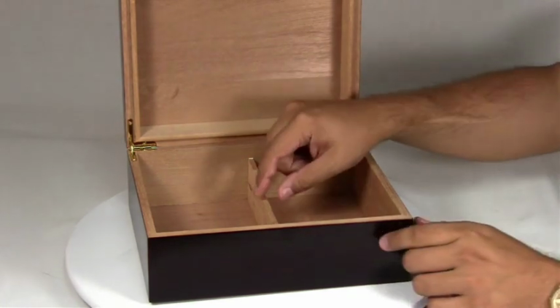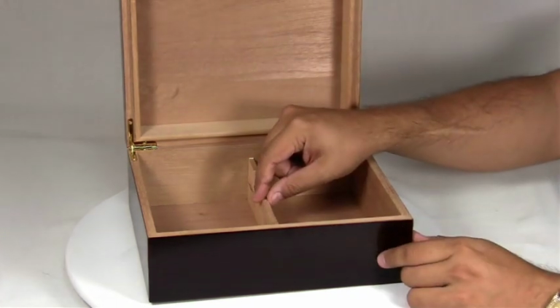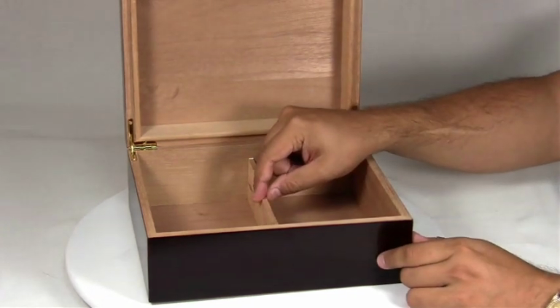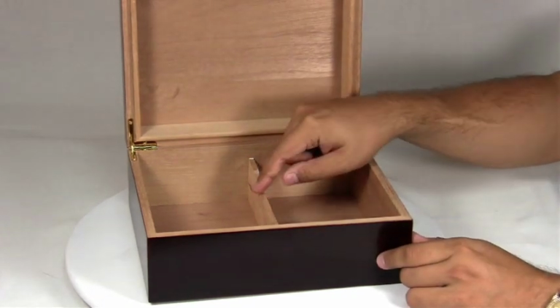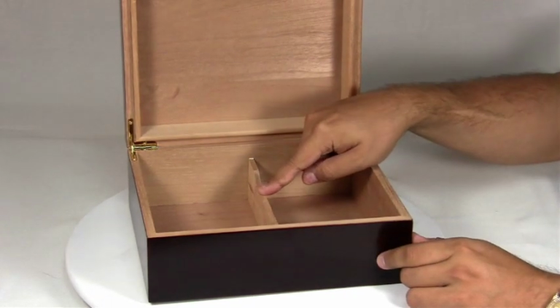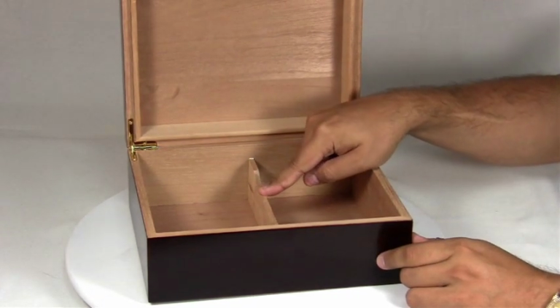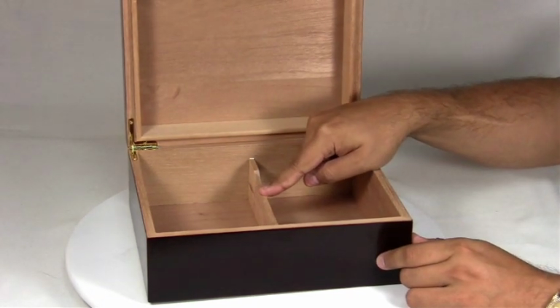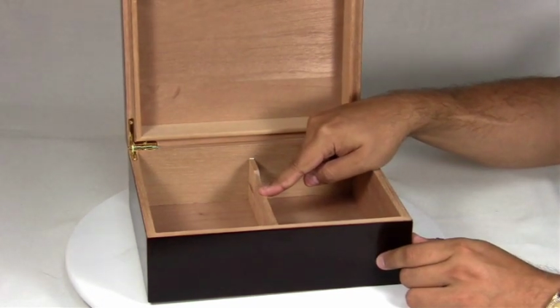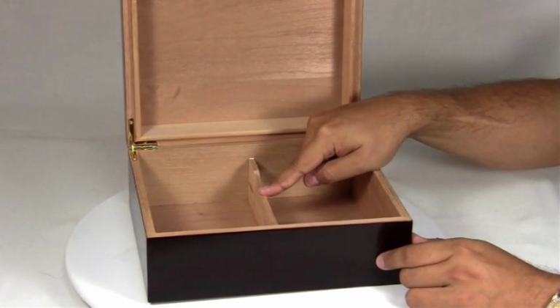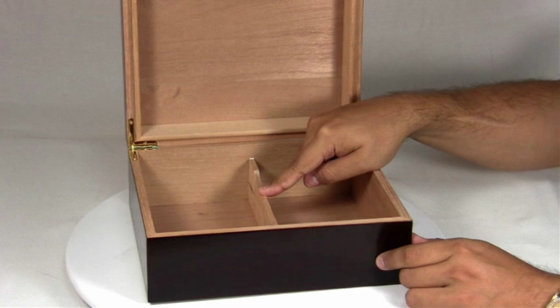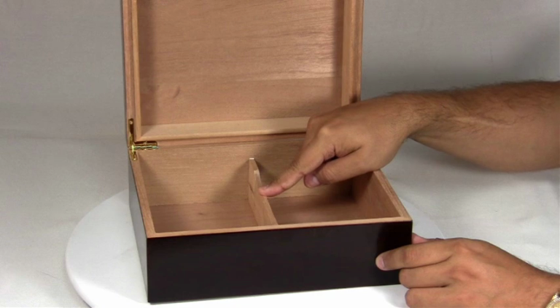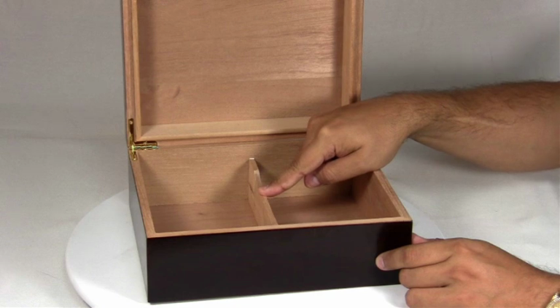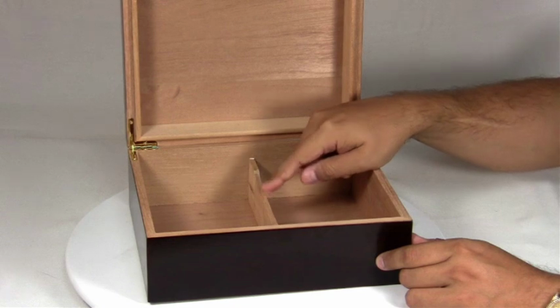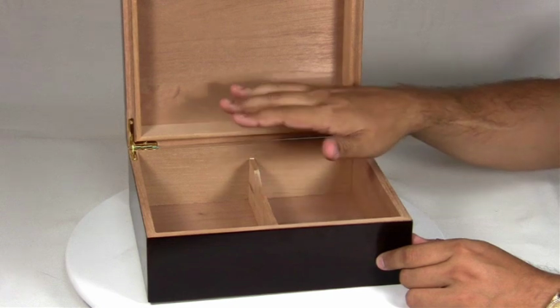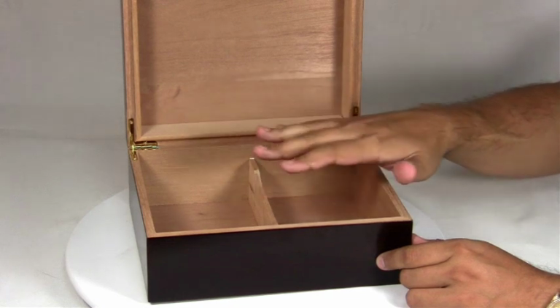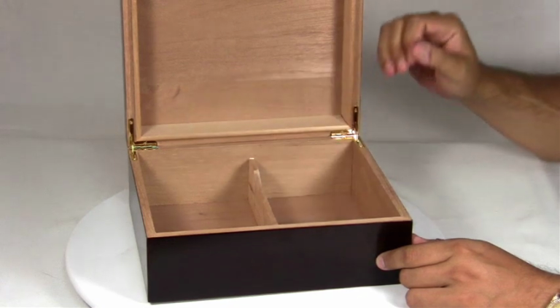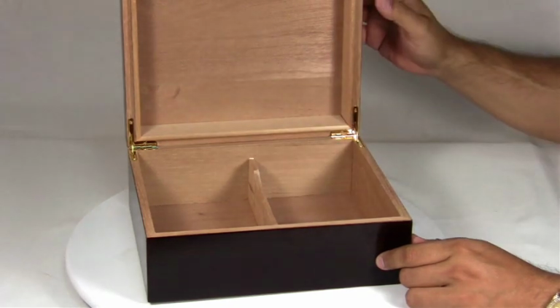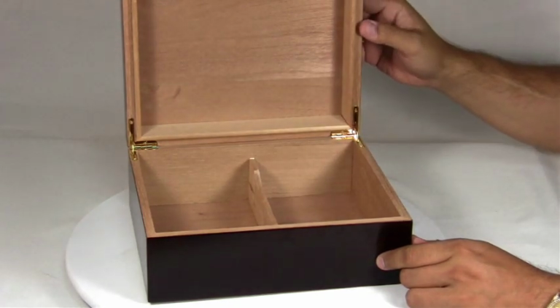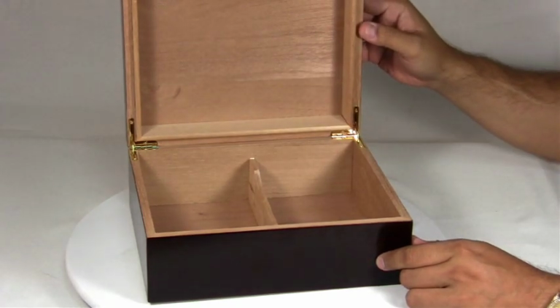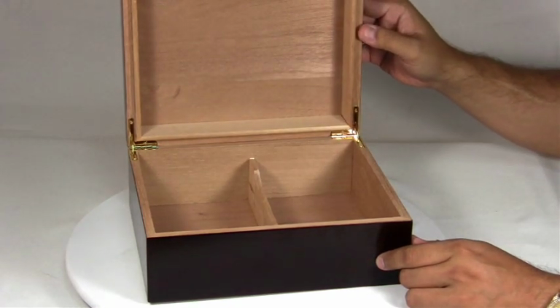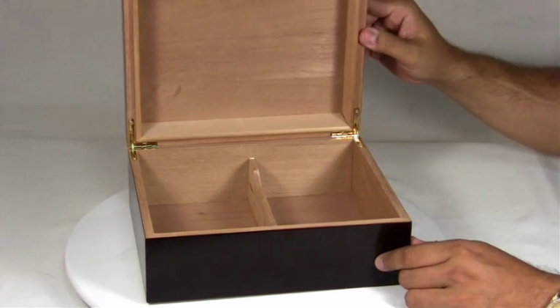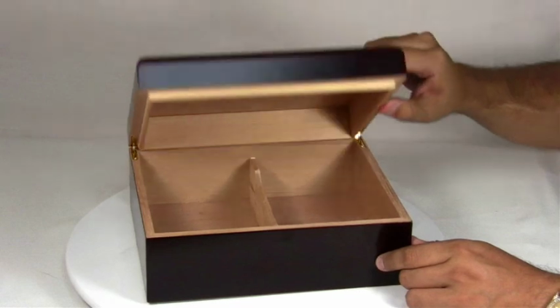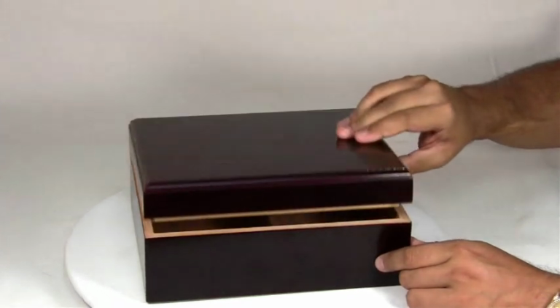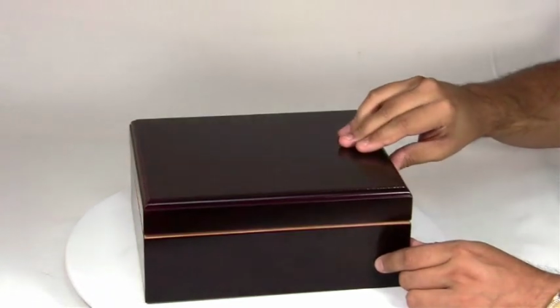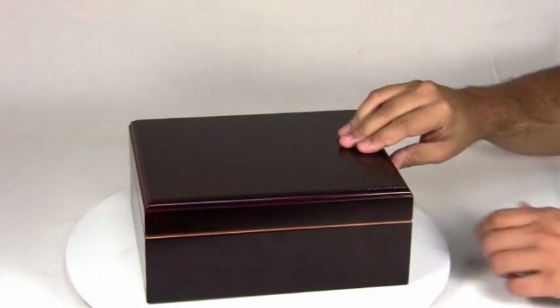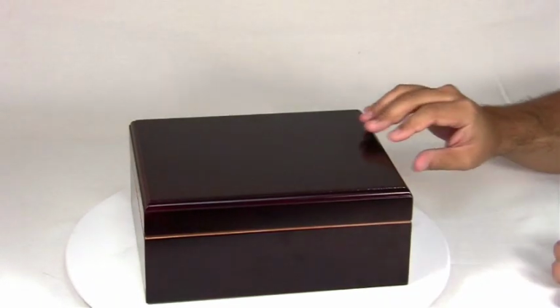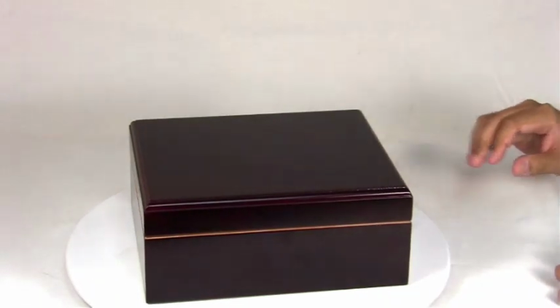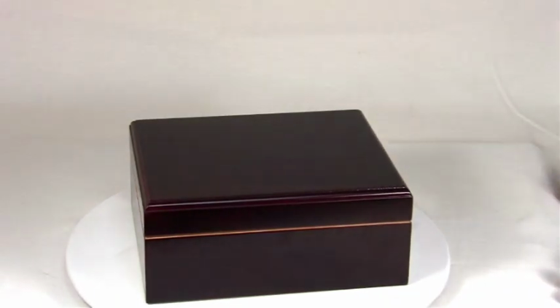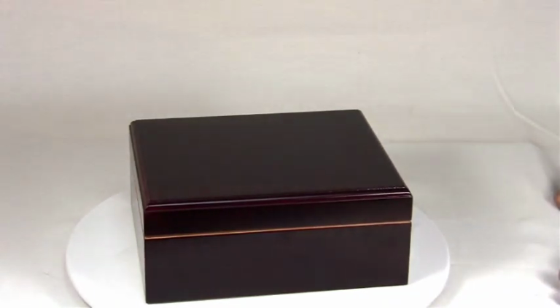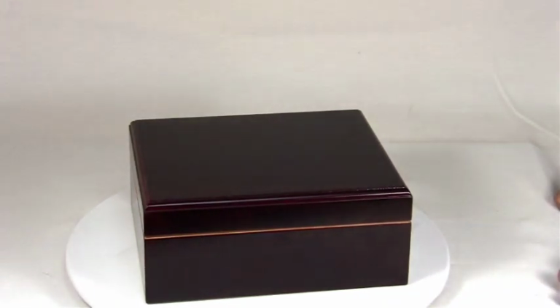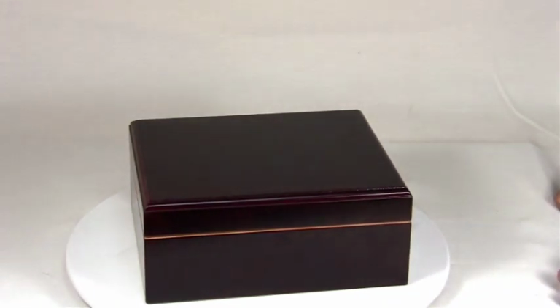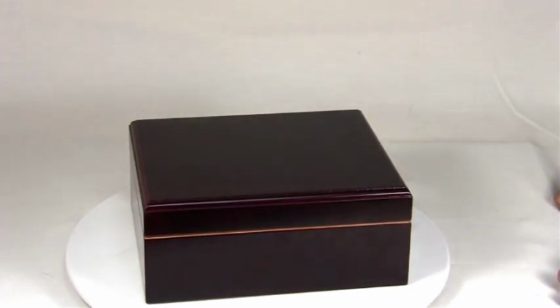The bottom of the humidor has a movable, adjustable, and removable Spanish cedar divider, and the entire humidor is lined in kiln-dried Spanish cedar. This is the Capri Cigar Humidor.